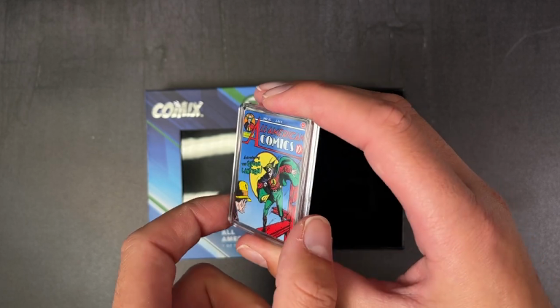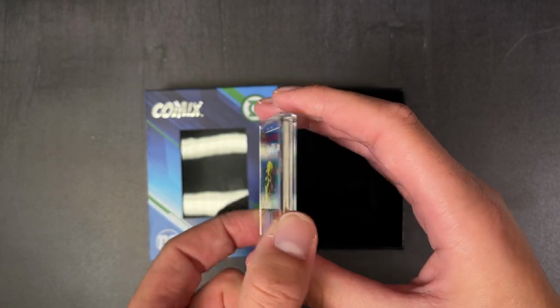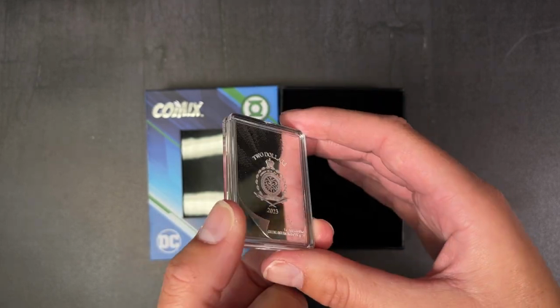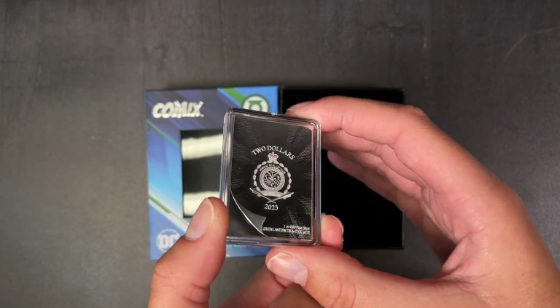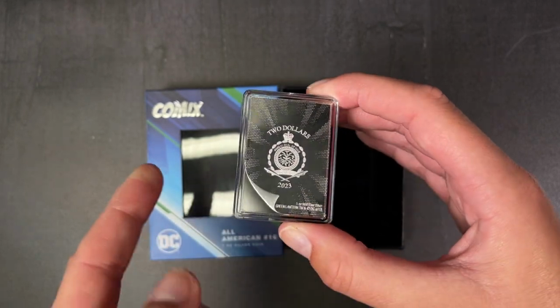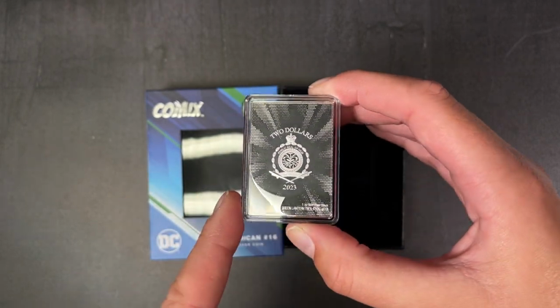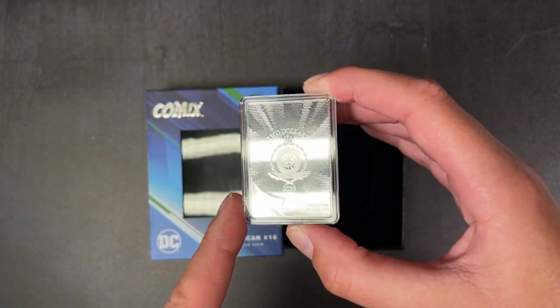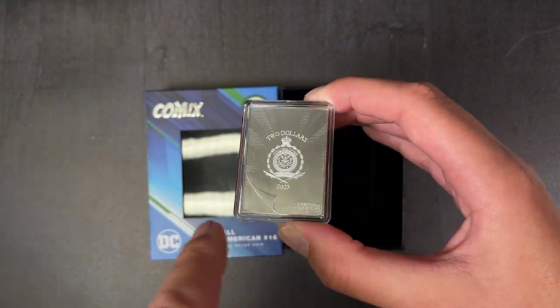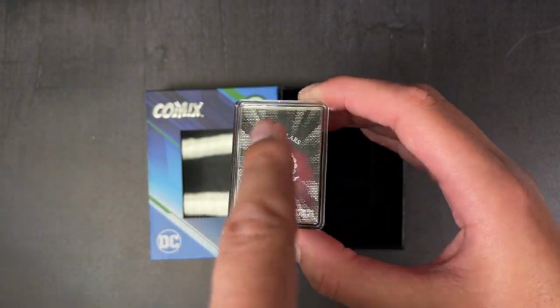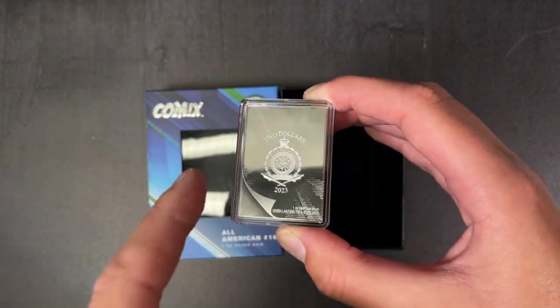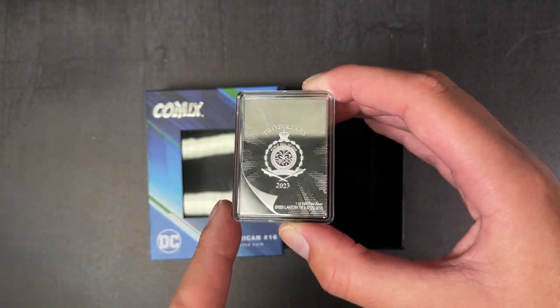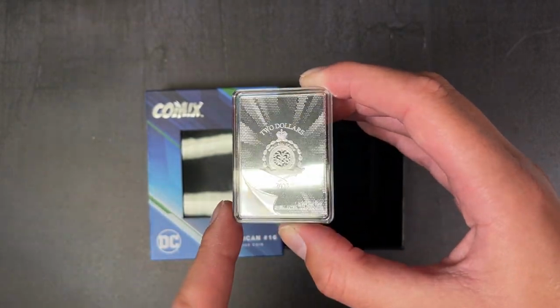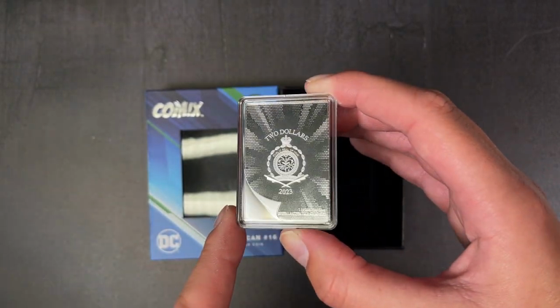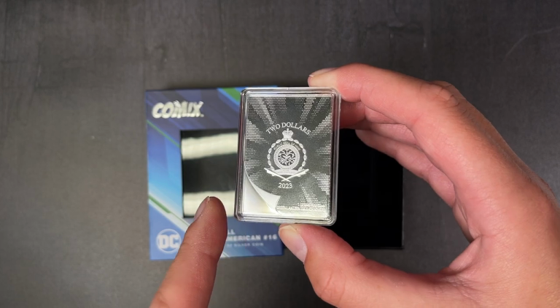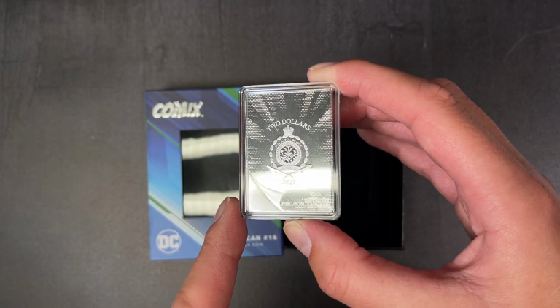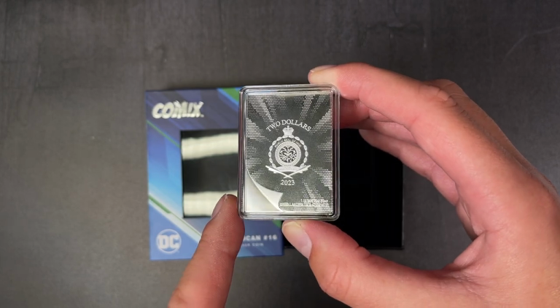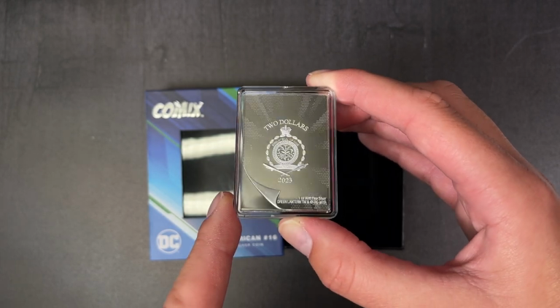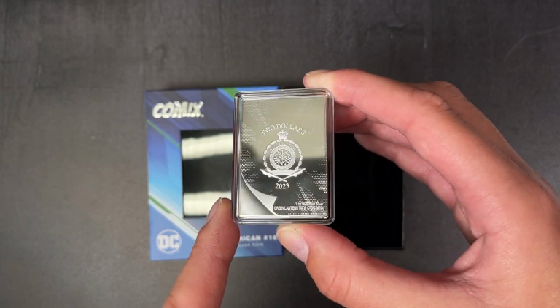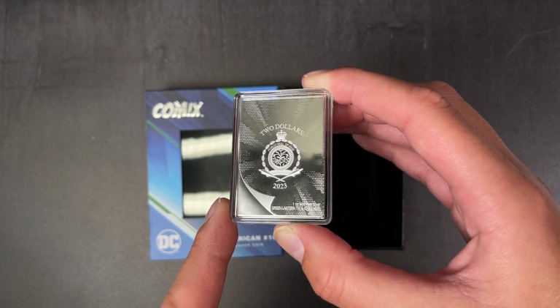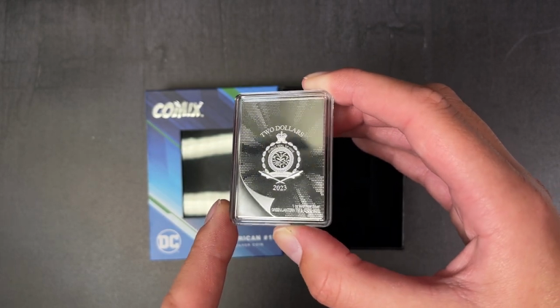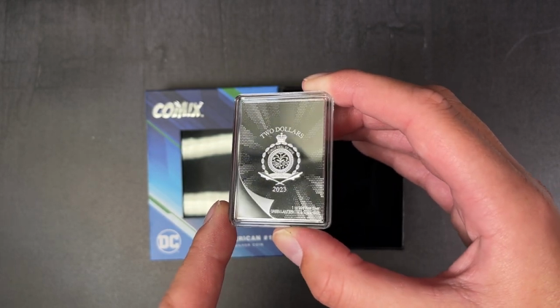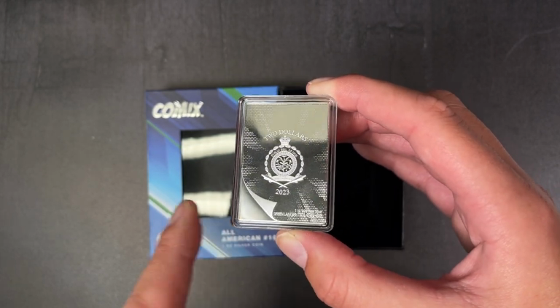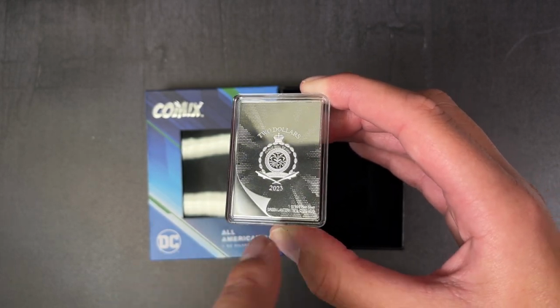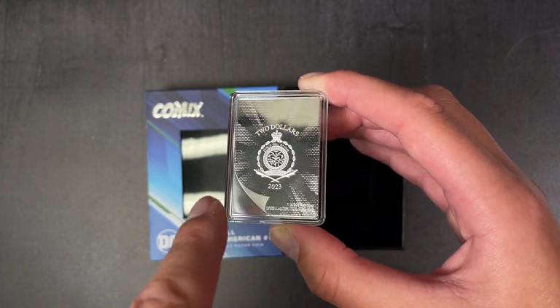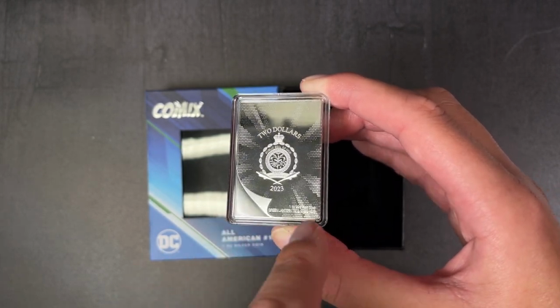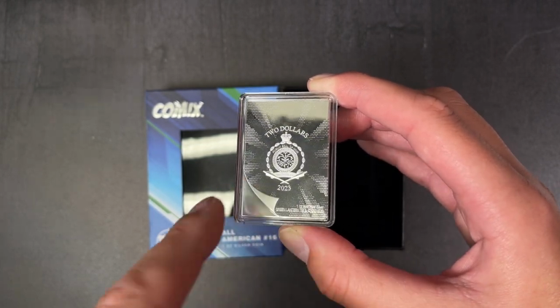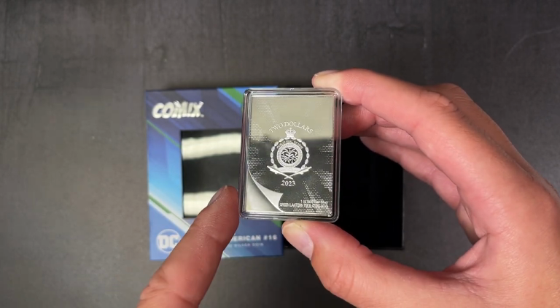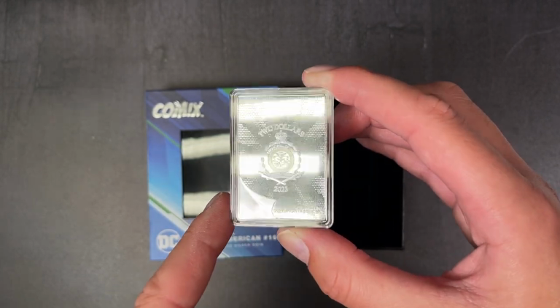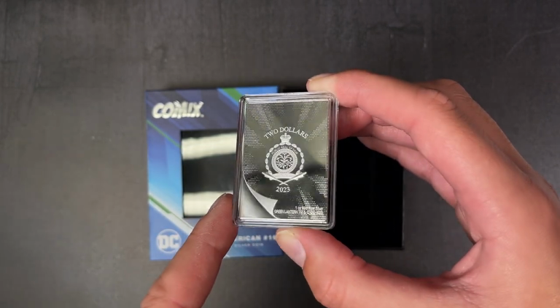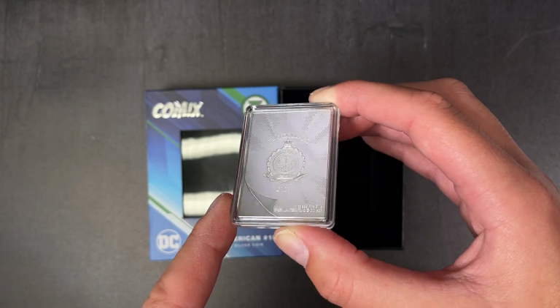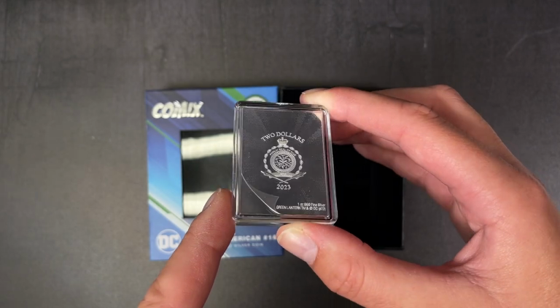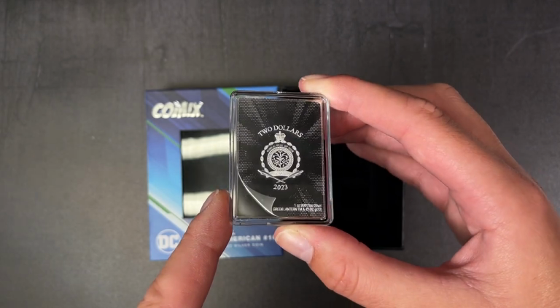This coin is legal tender with the public seal of Niue confirming it on the obverse. You've also got that cool engraved page flip as well.